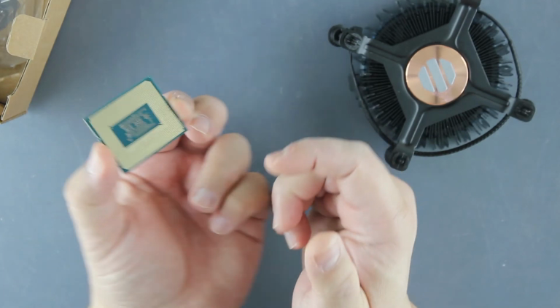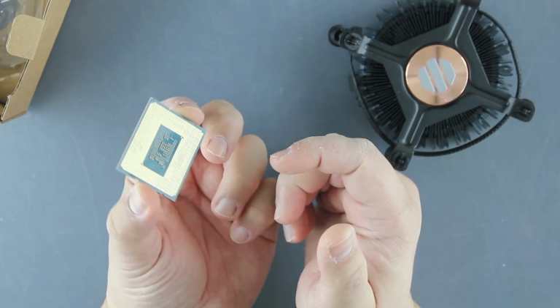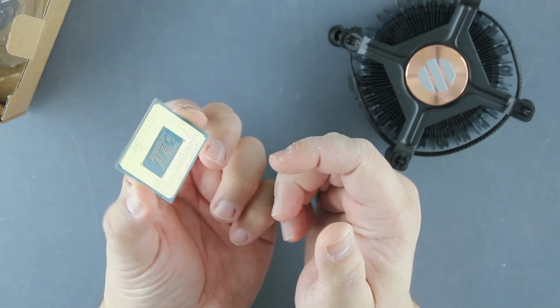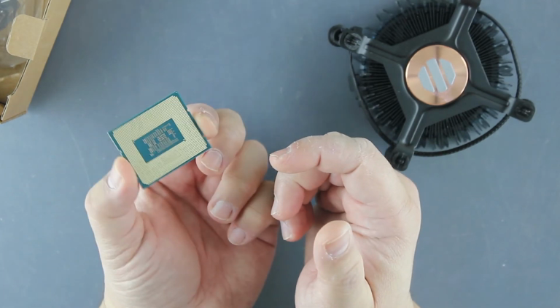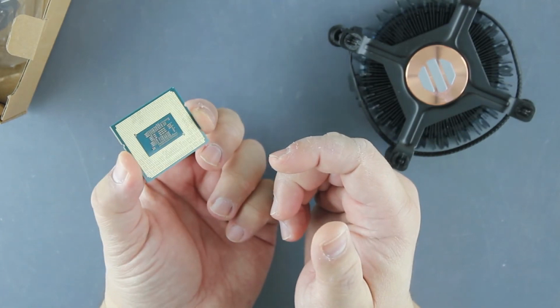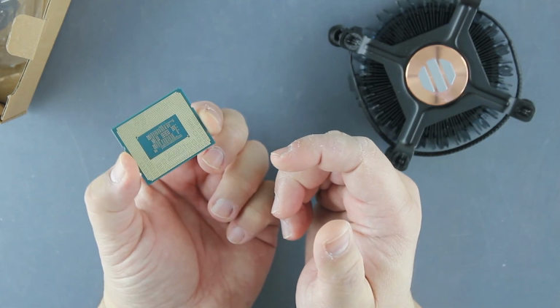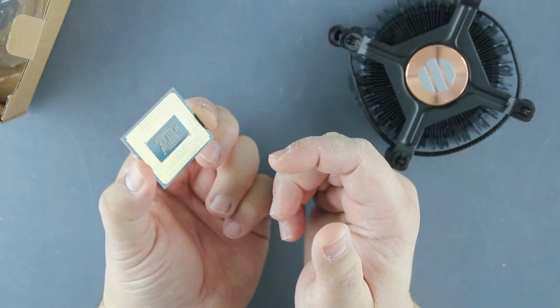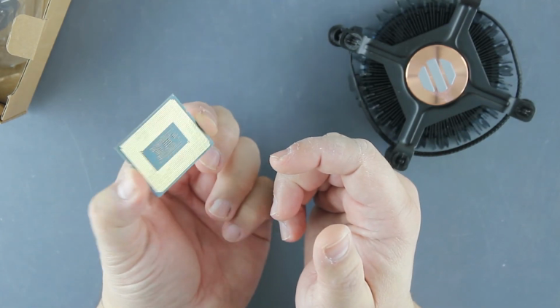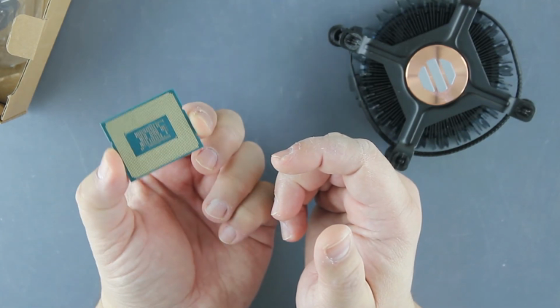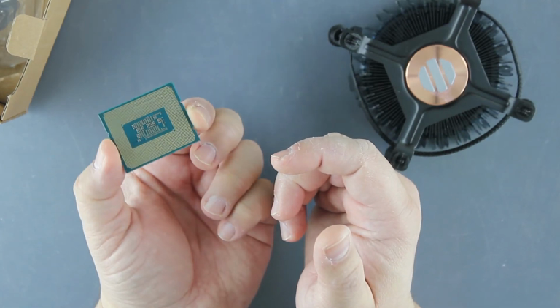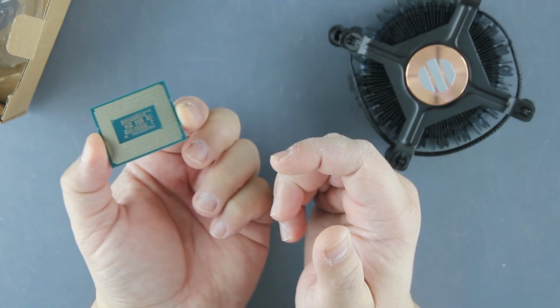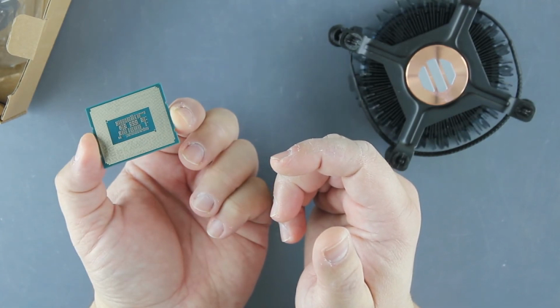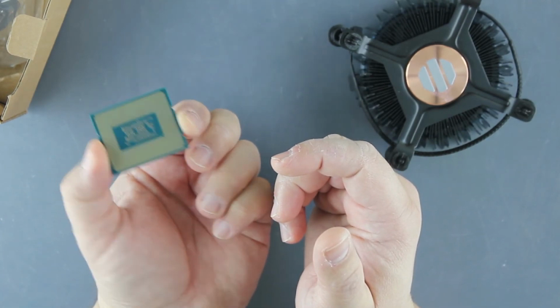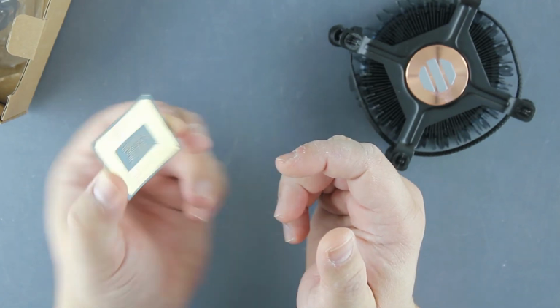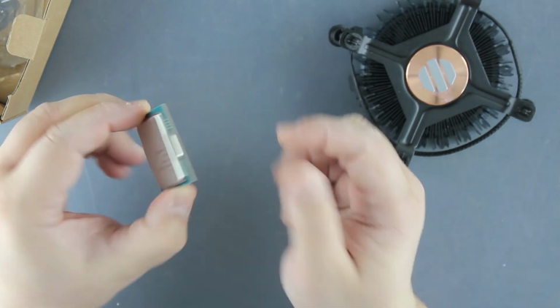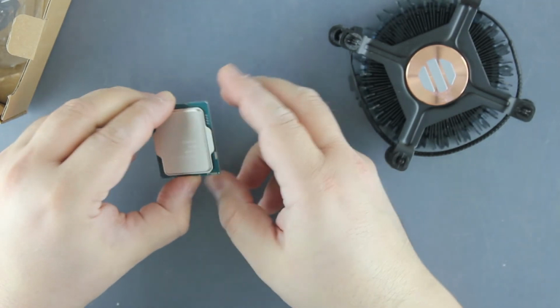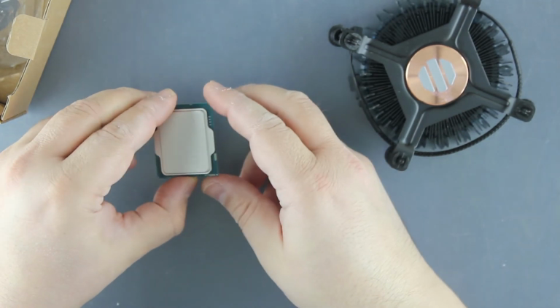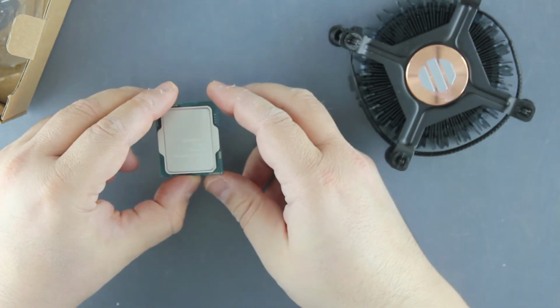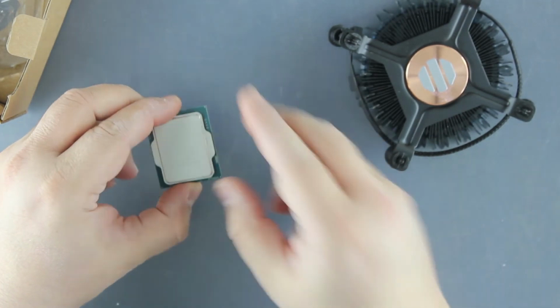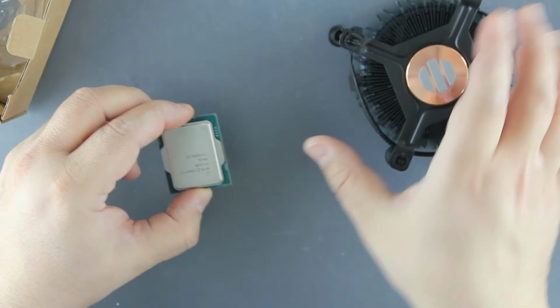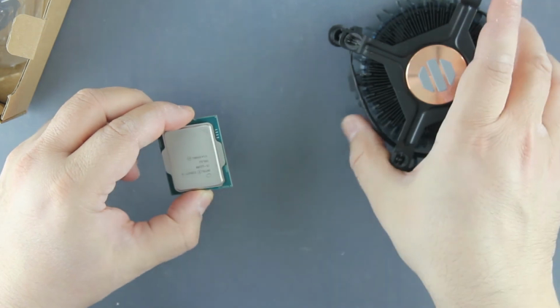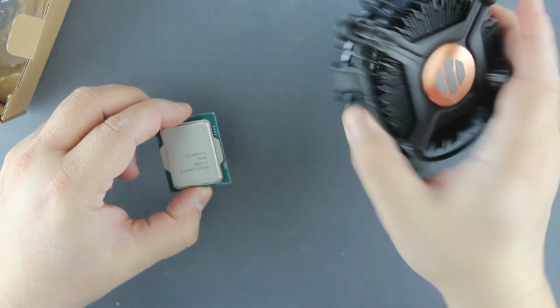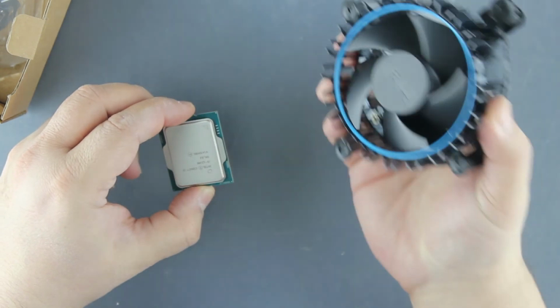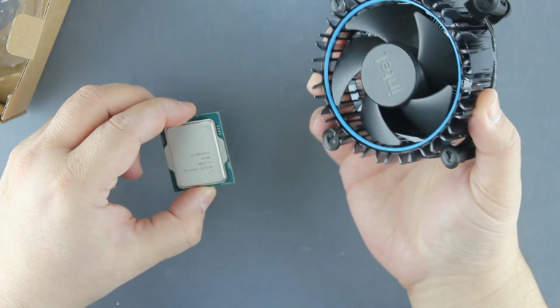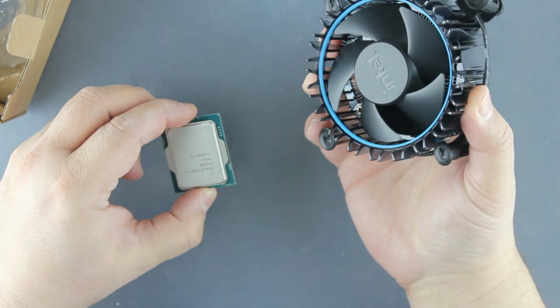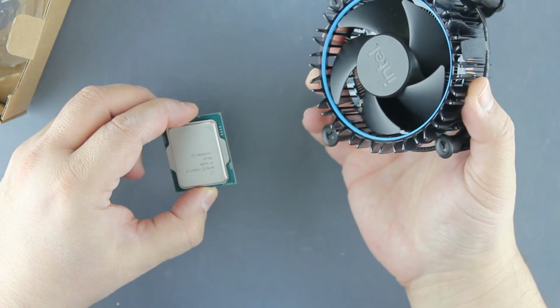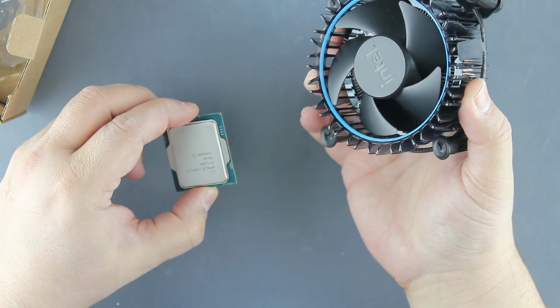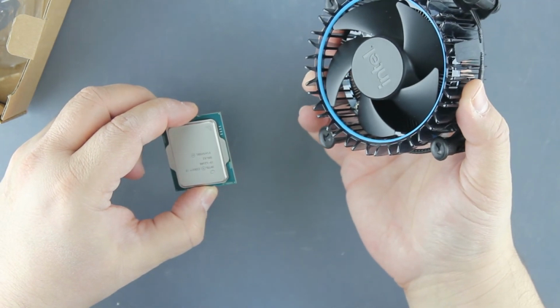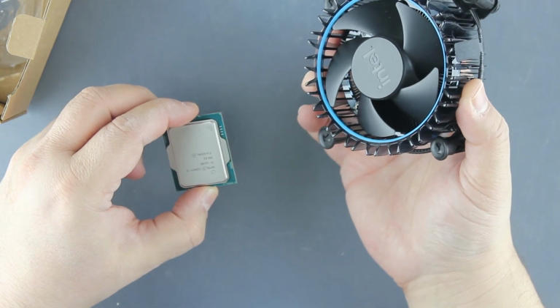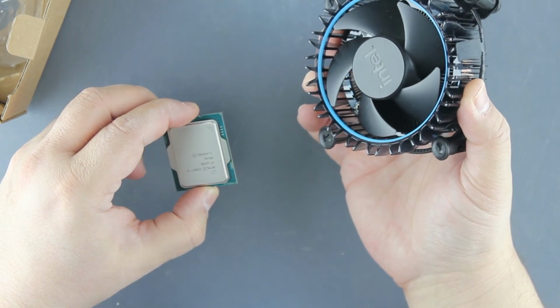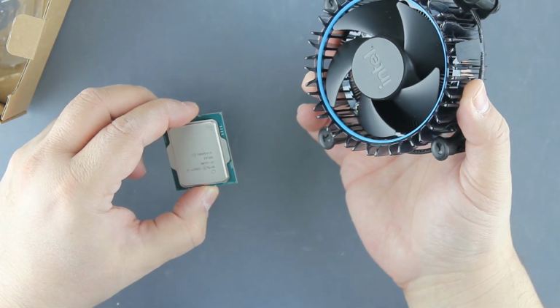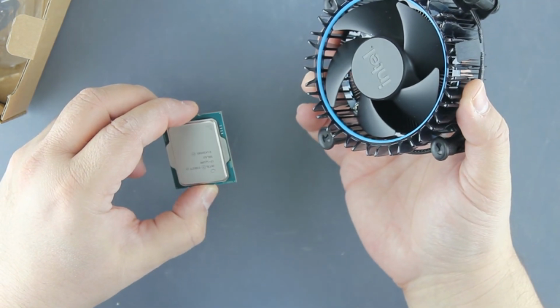So nothing to see here. That's it guys. Core i3-12100.